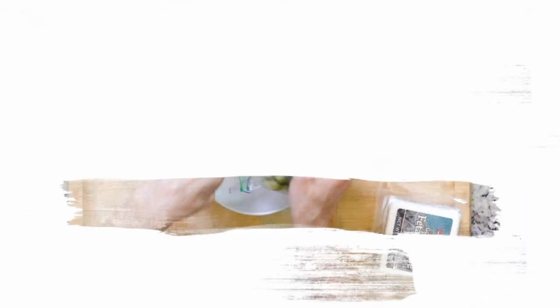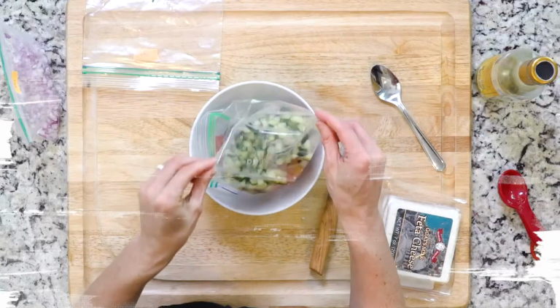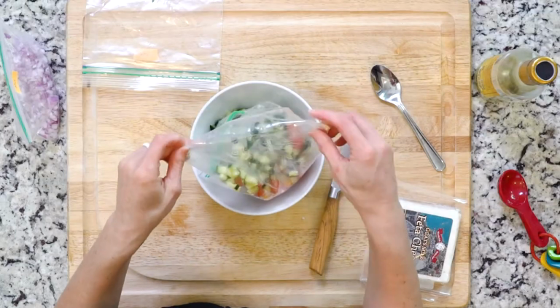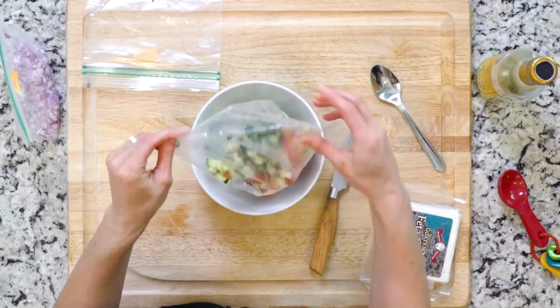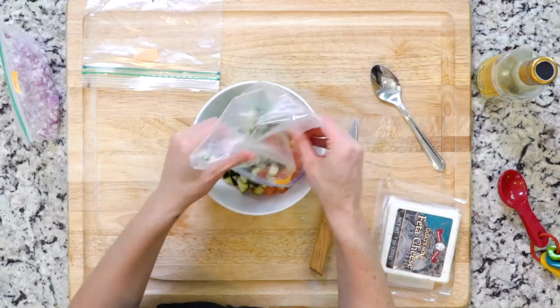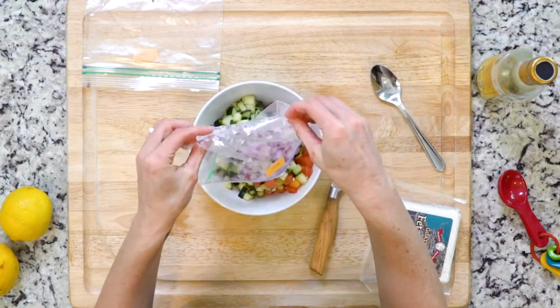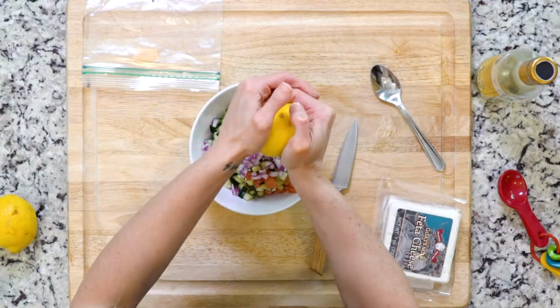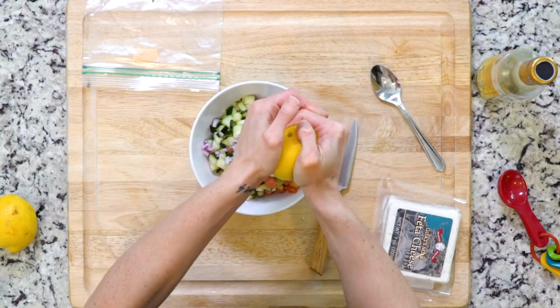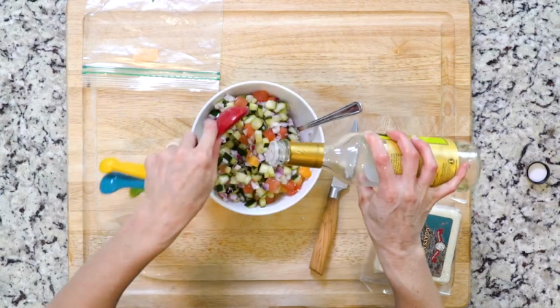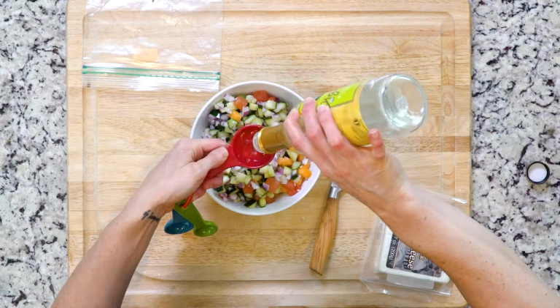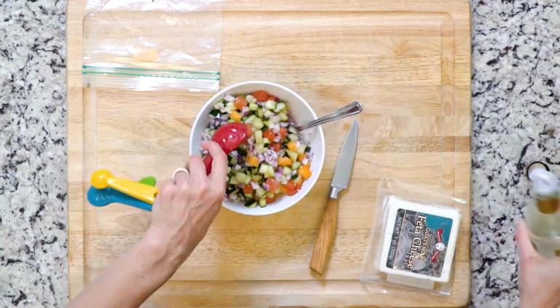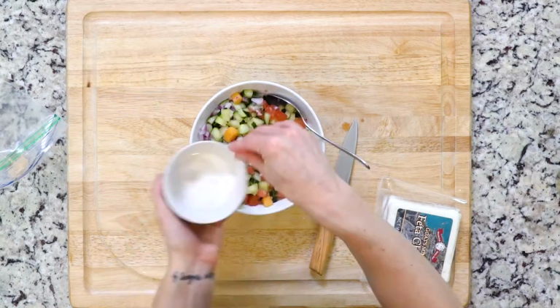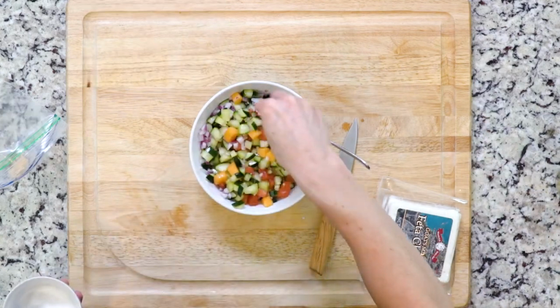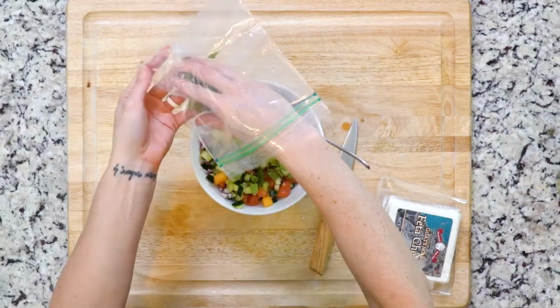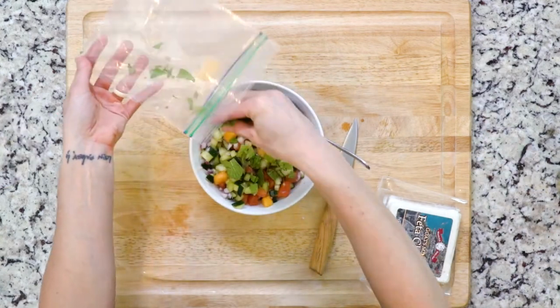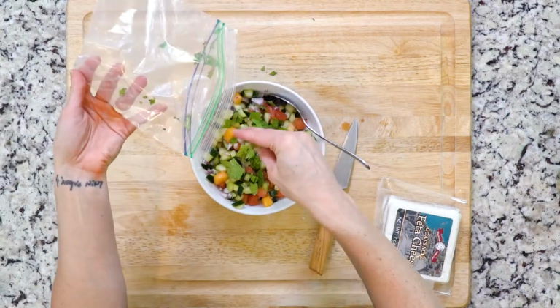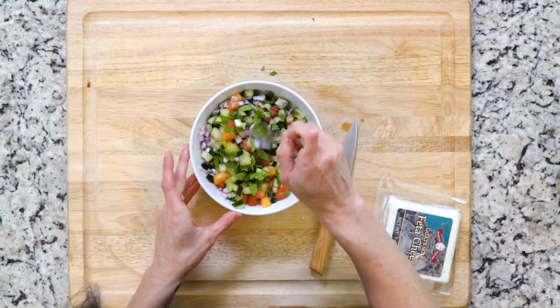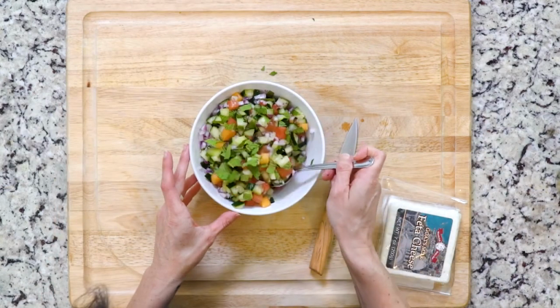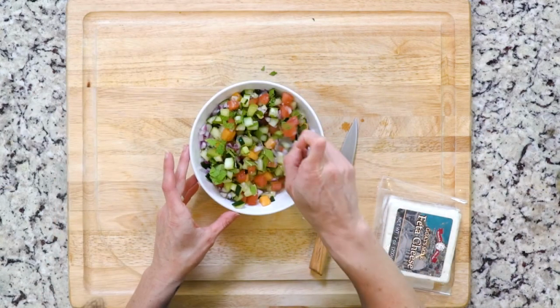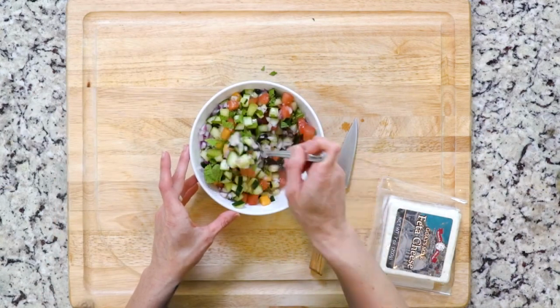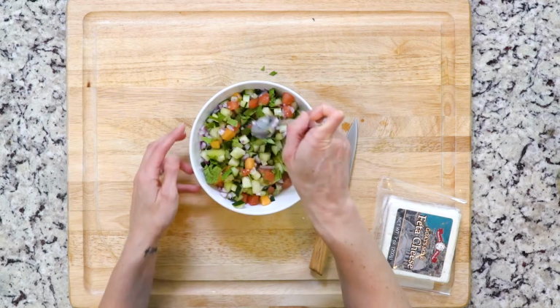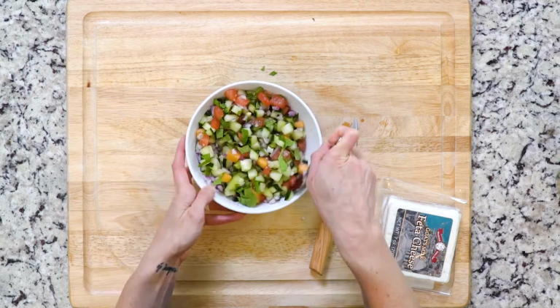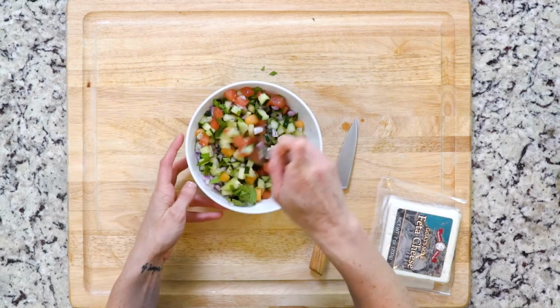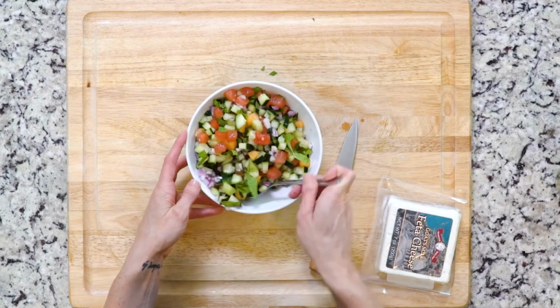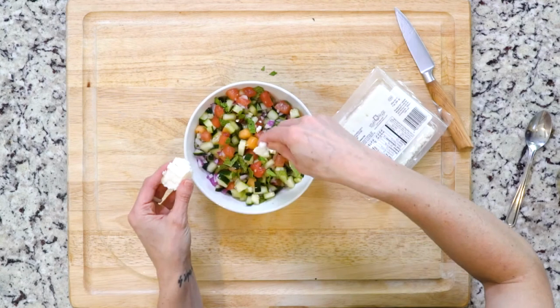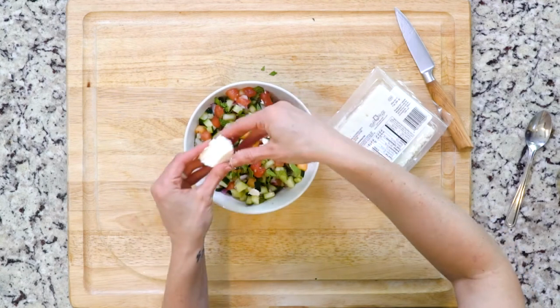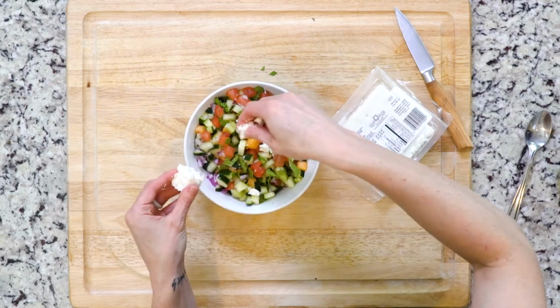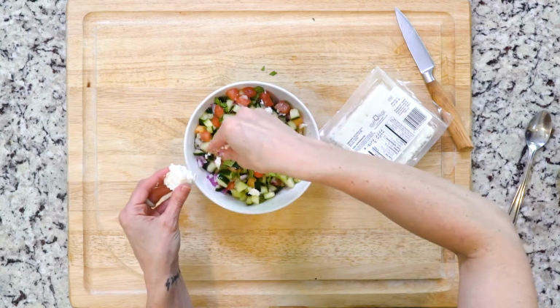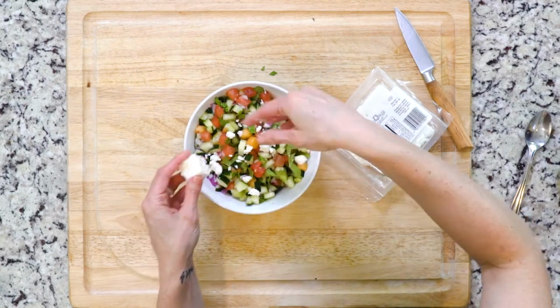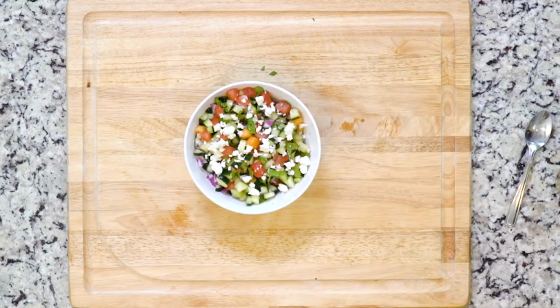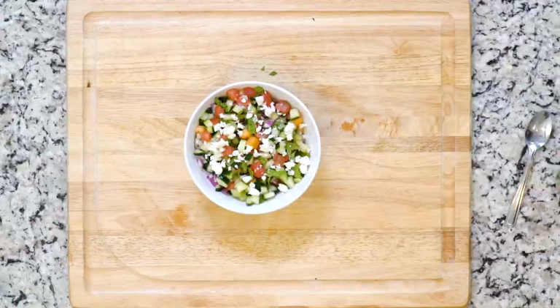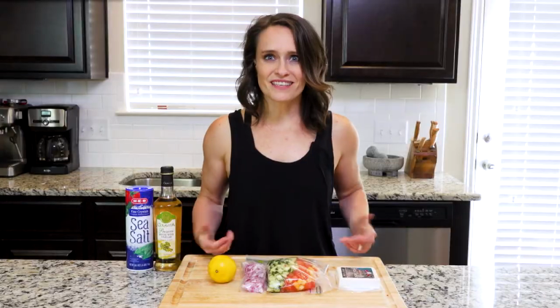Start by mixing together the melon, cucumber, red onion, lemon, and vinegar in a bowl. Sprinkle with a little salt and the mint. Mix together gently. Spoon the mixture into a bowl and if using the feta, crumble a little on top. Grab a spoon and let's eat.